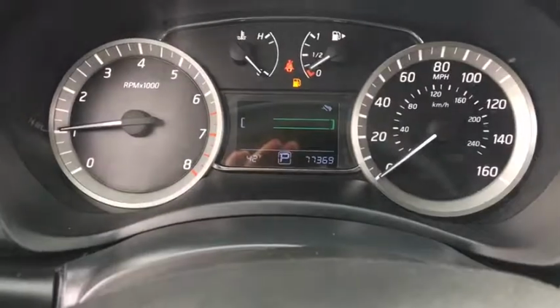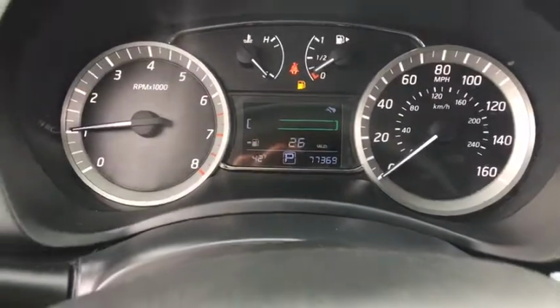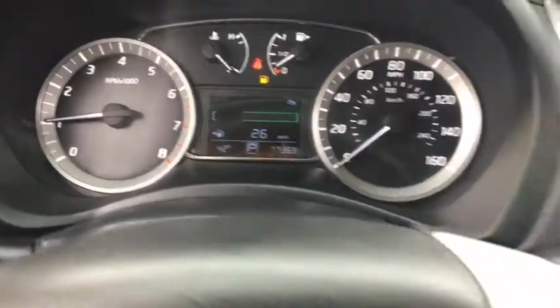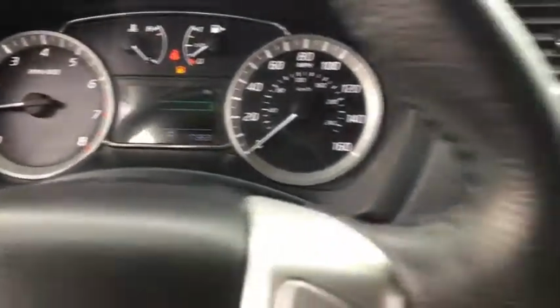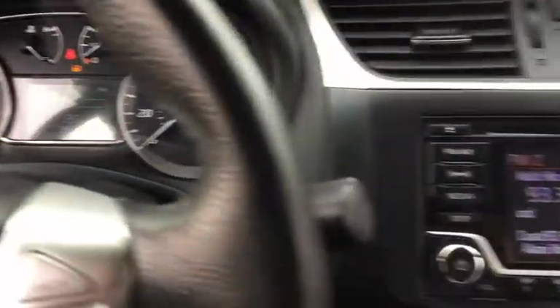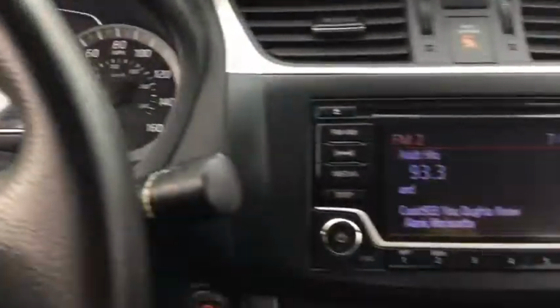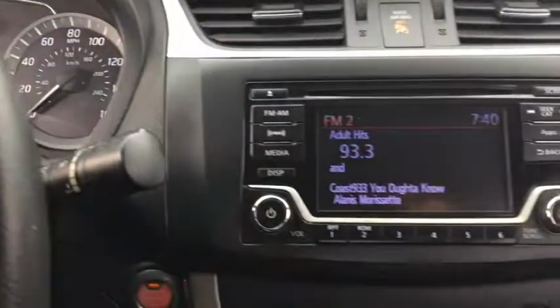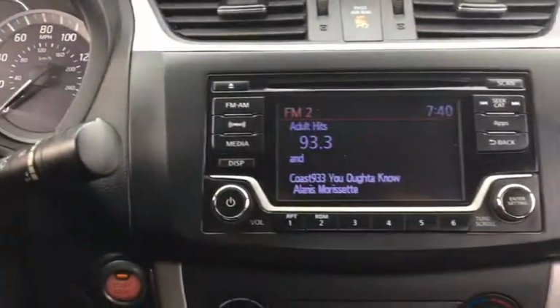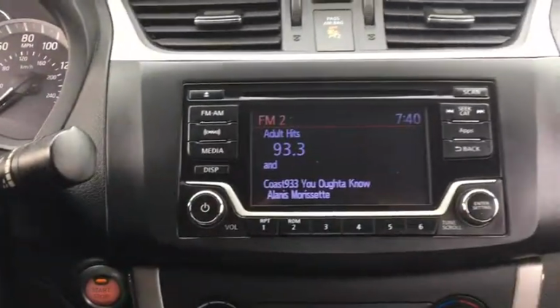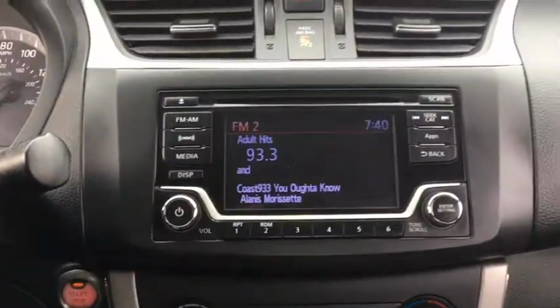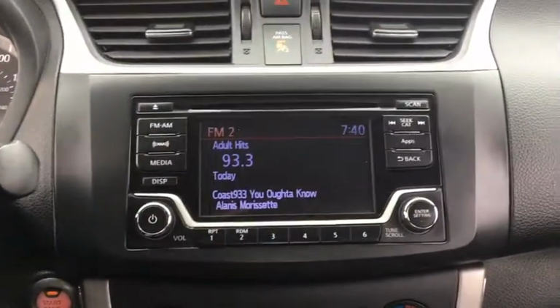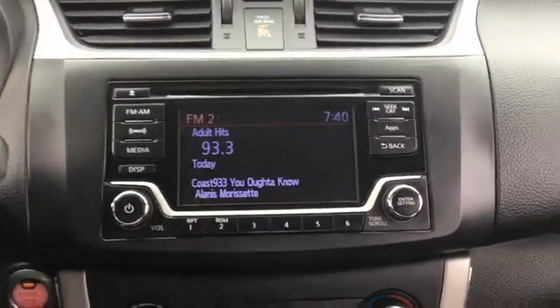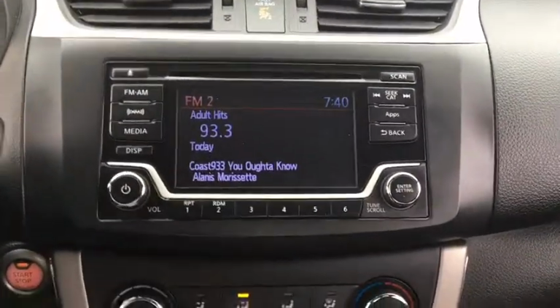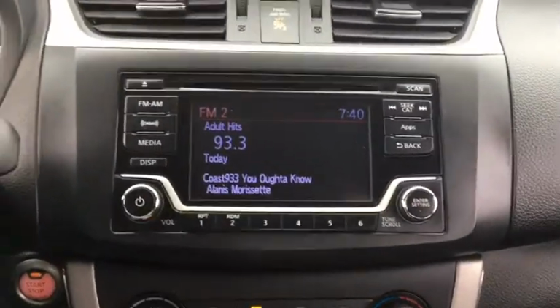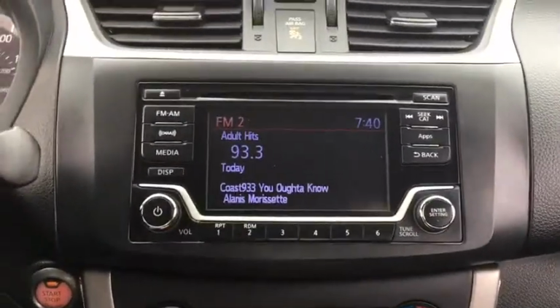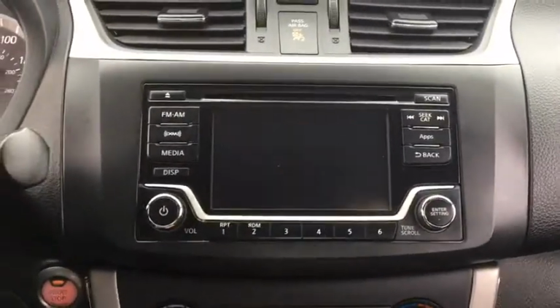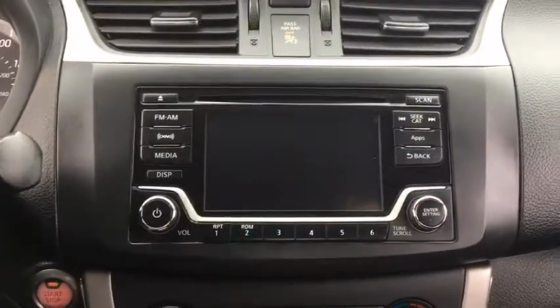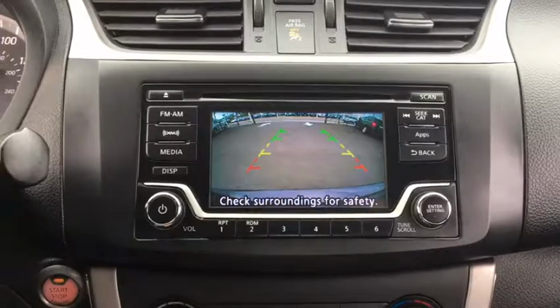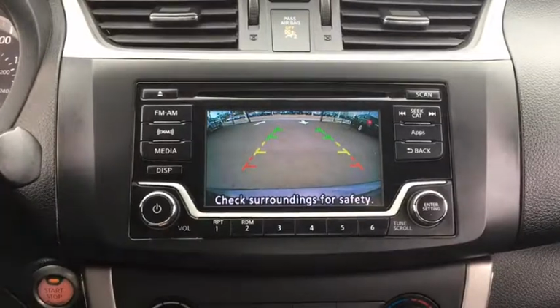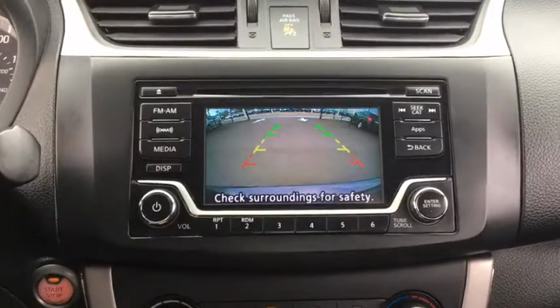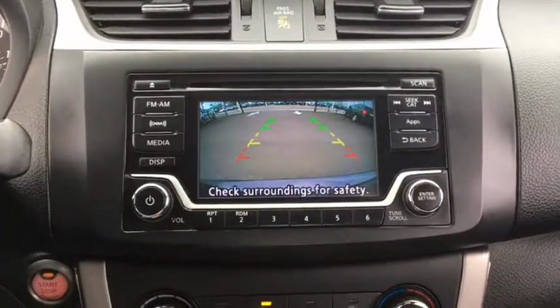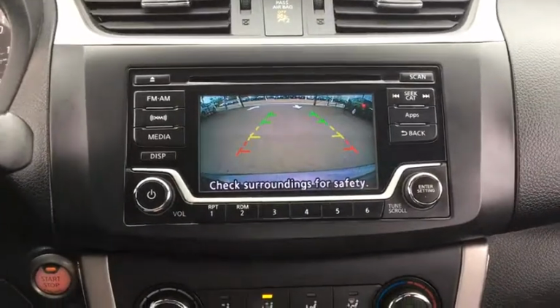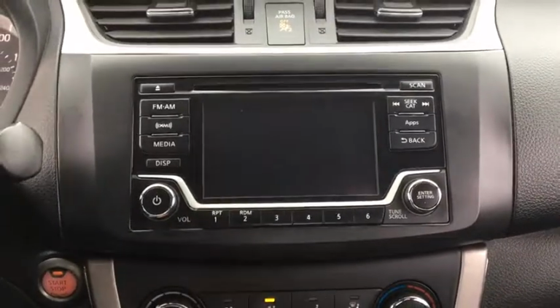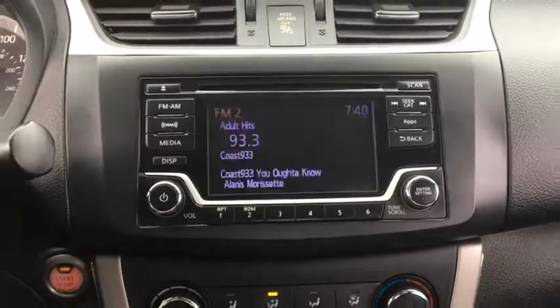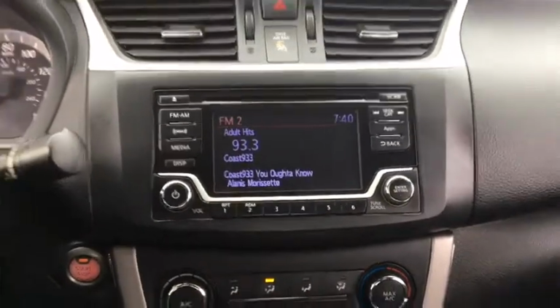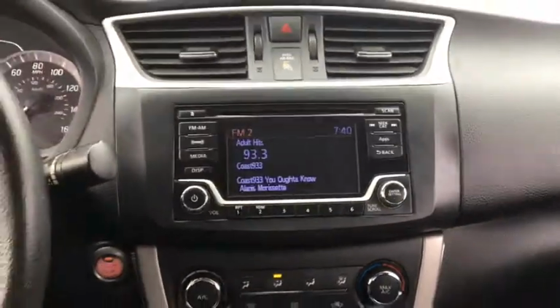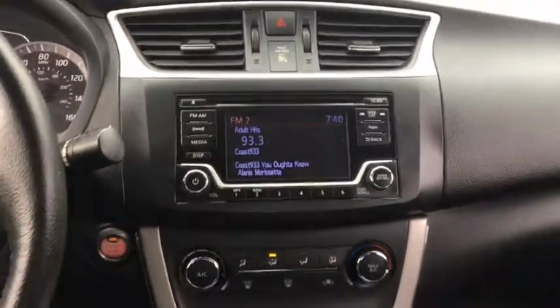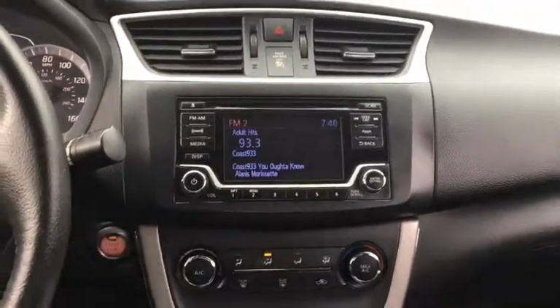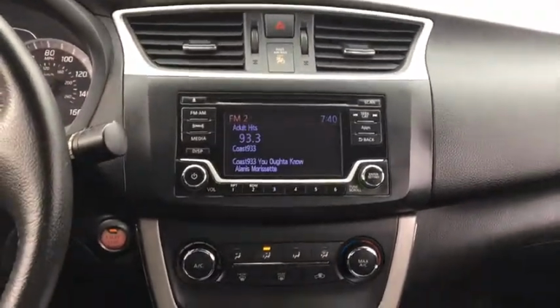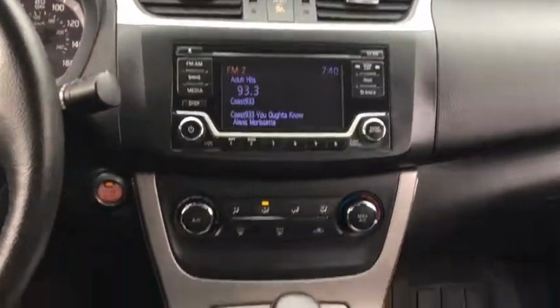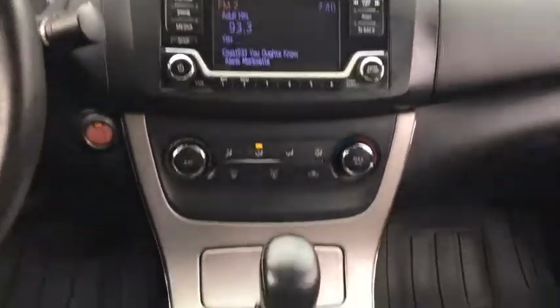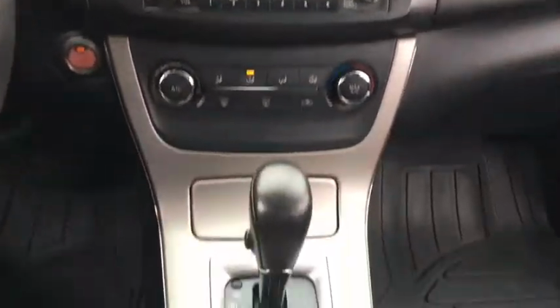trip computer, tachometer, speed proportional power steering, power mirrors, head up display, privacy glass. Come see the car for yourself.